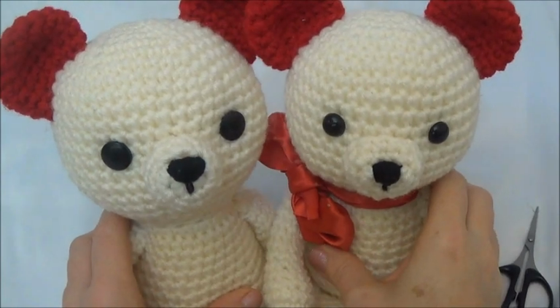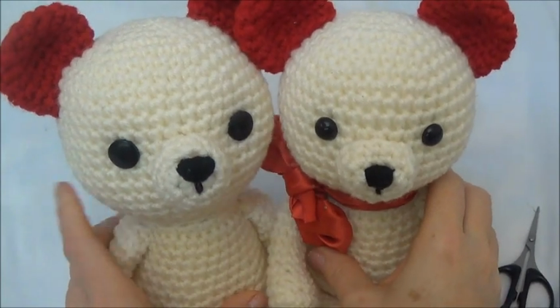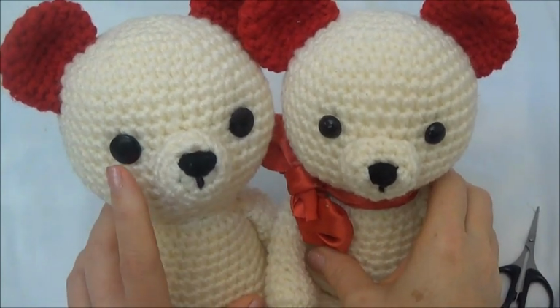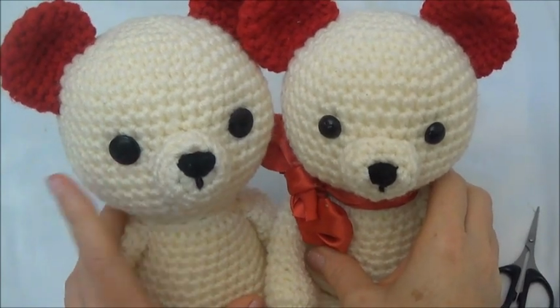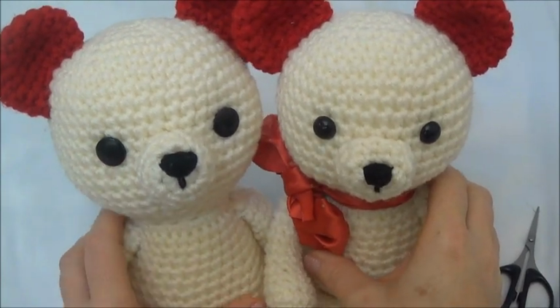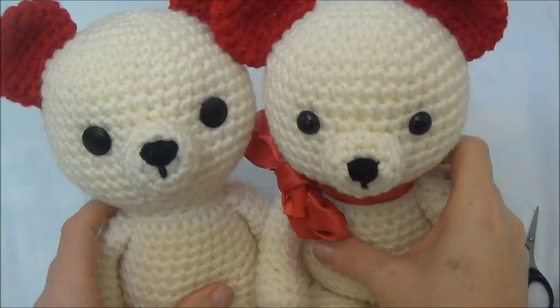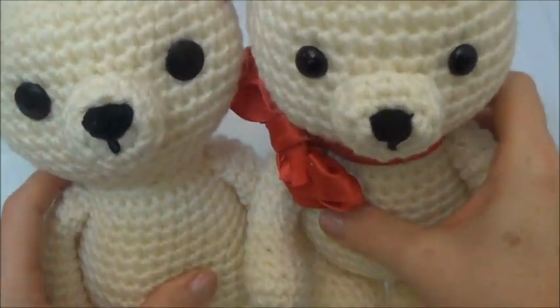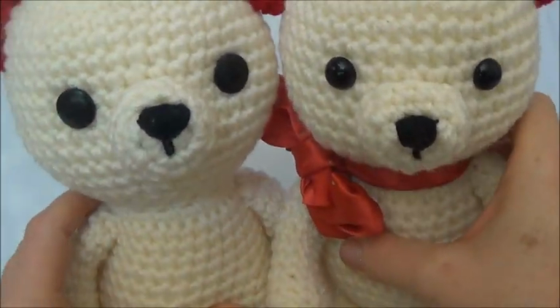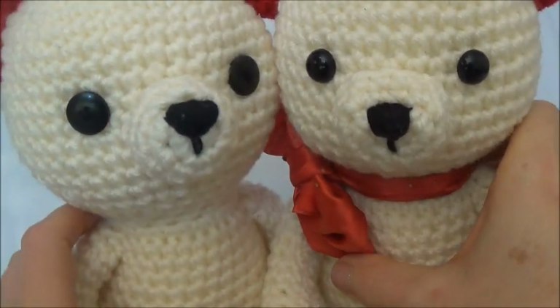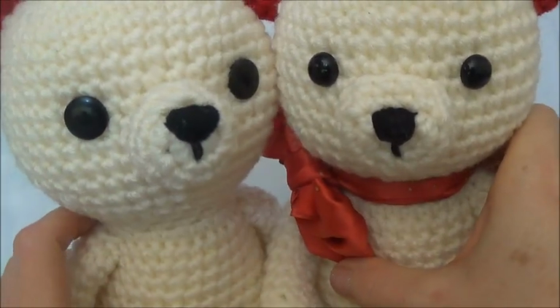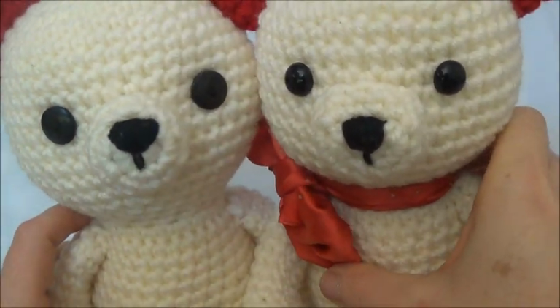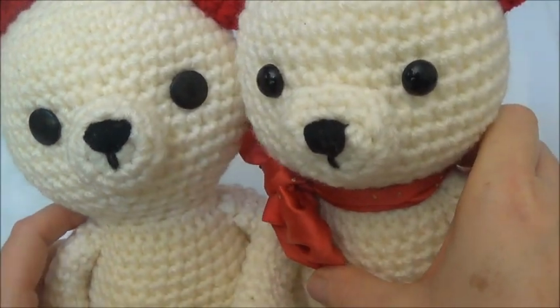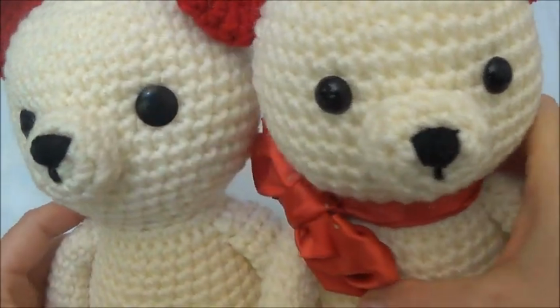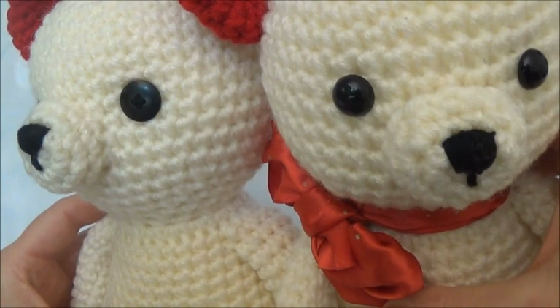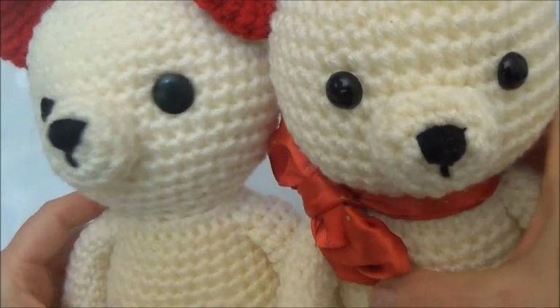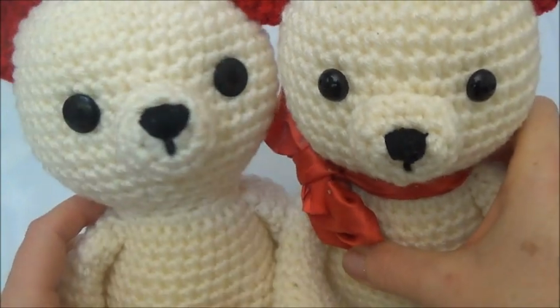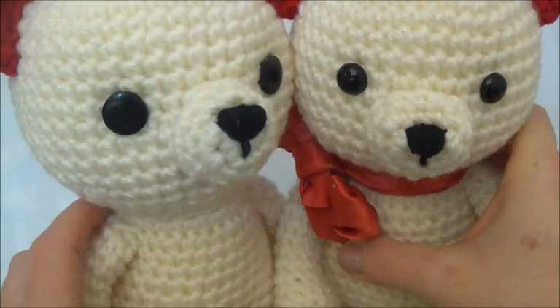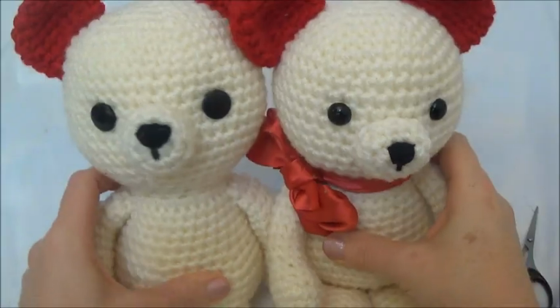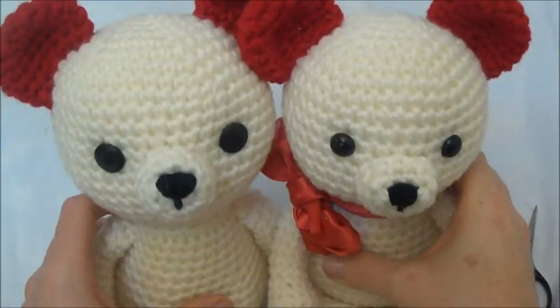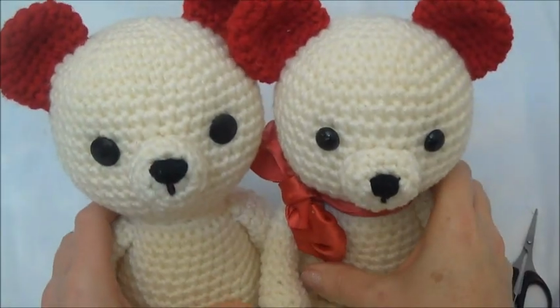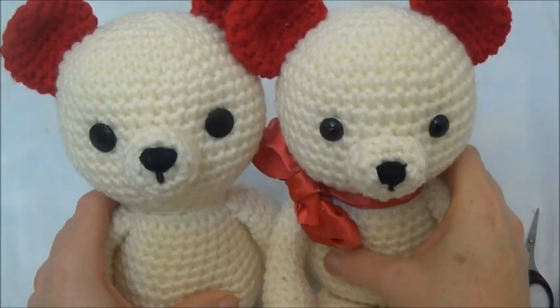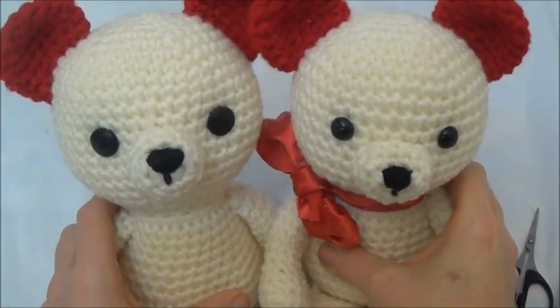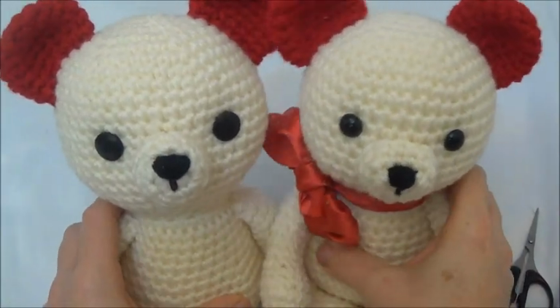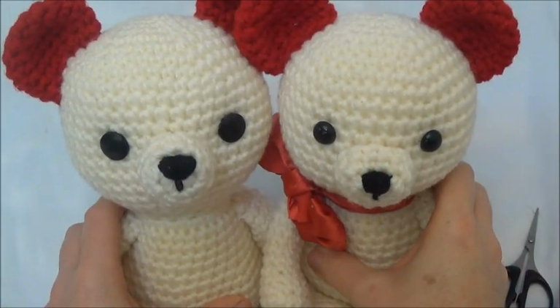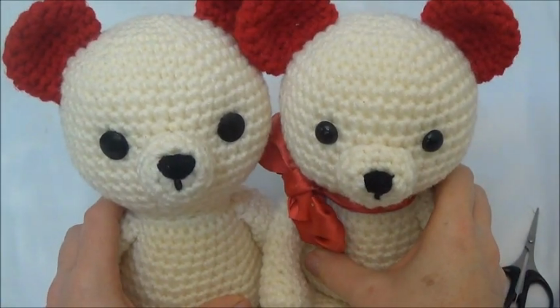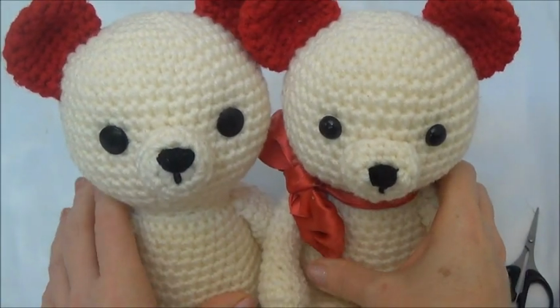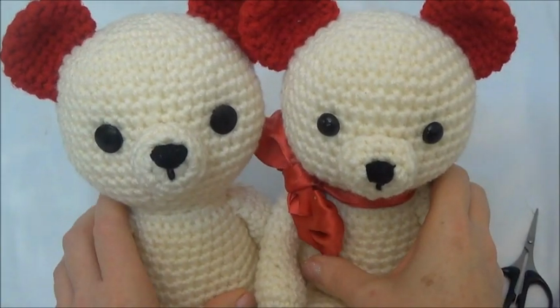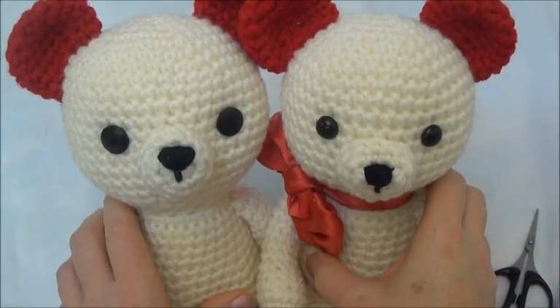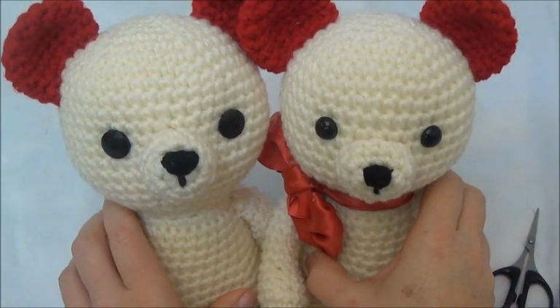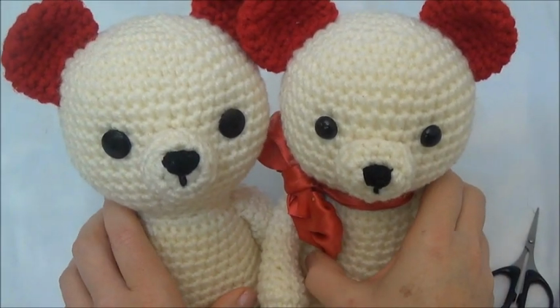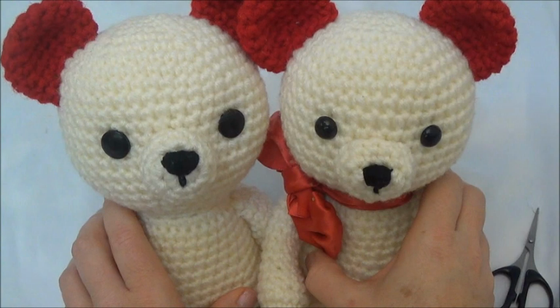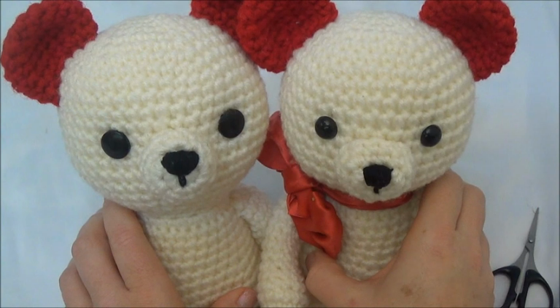There you go — button eyes. I think they're just as nice as the safety eyes. I hope you found this tutorial helpful. Thanks so much for watching, and see you soon.